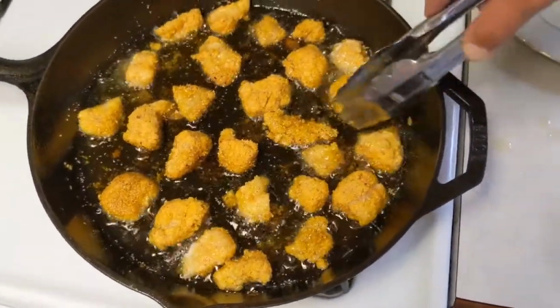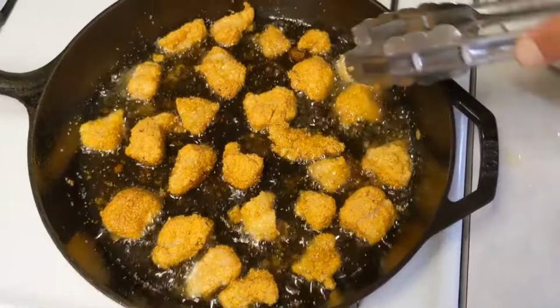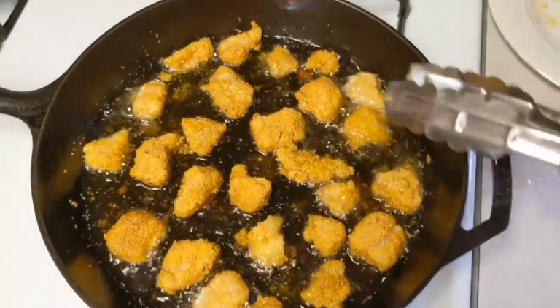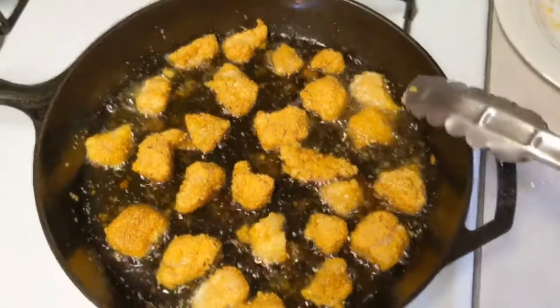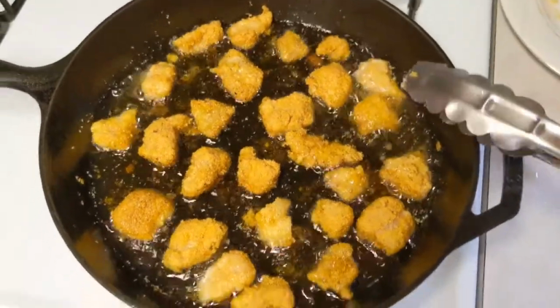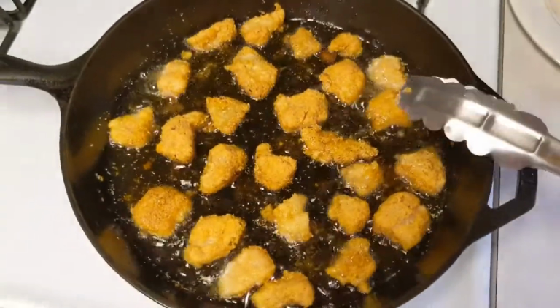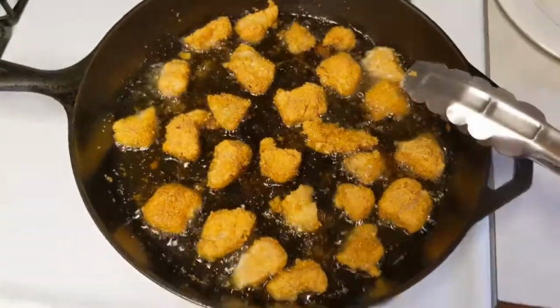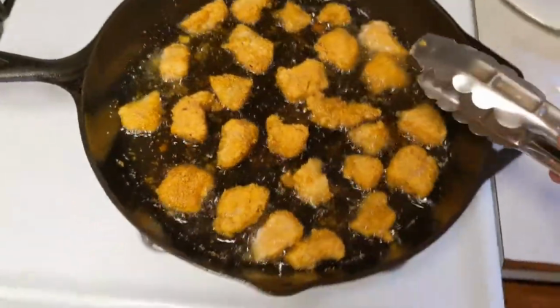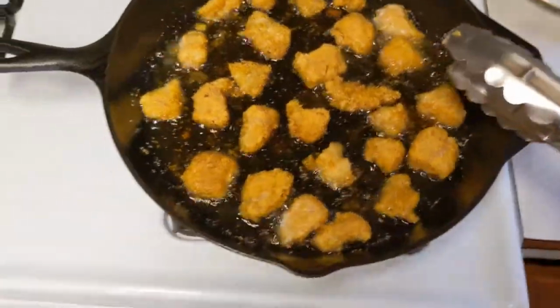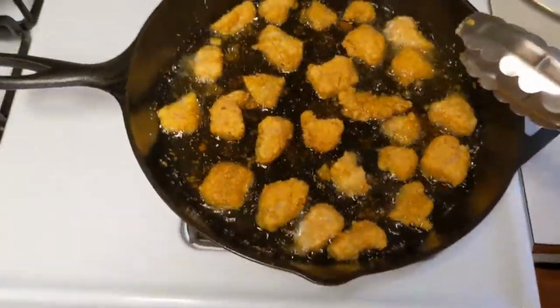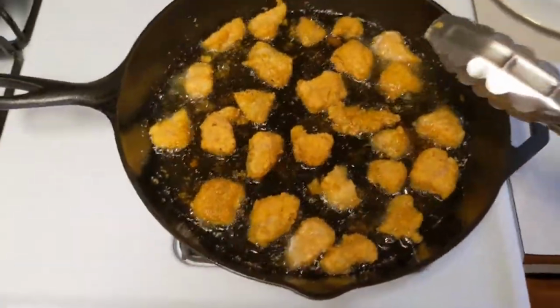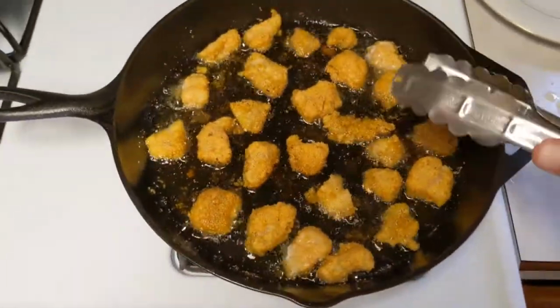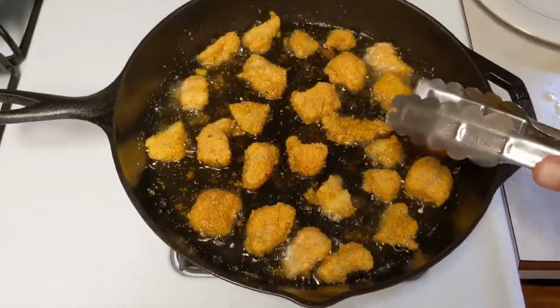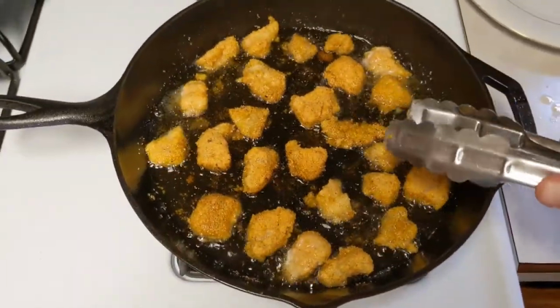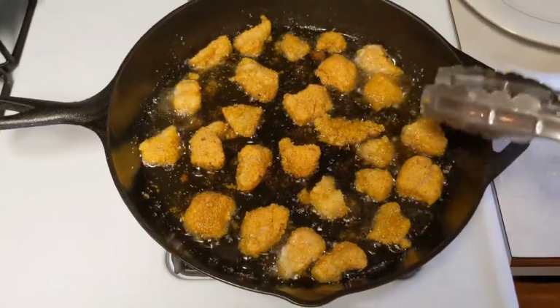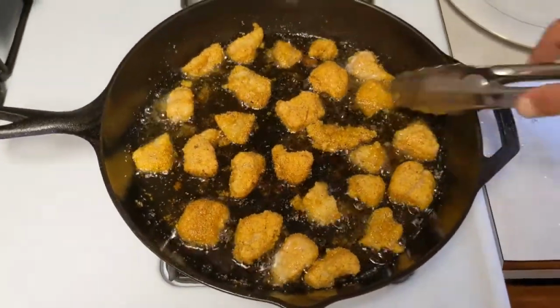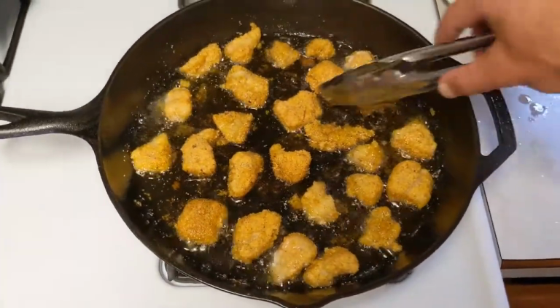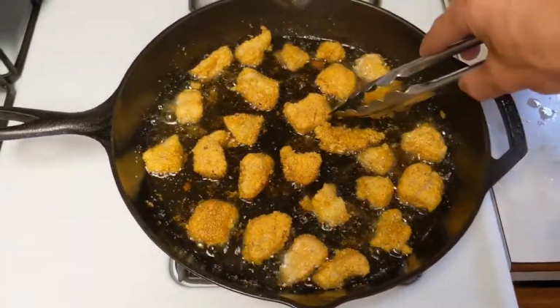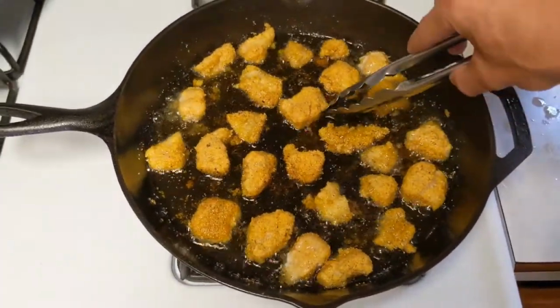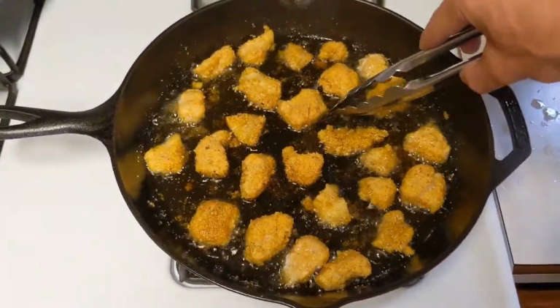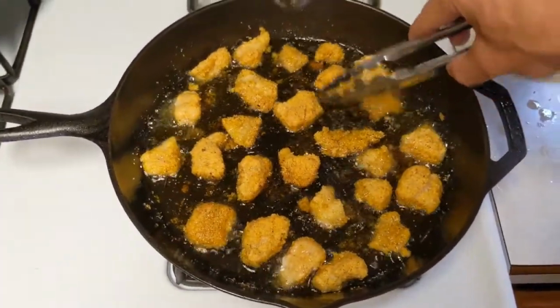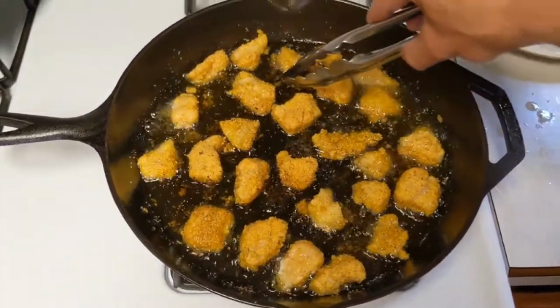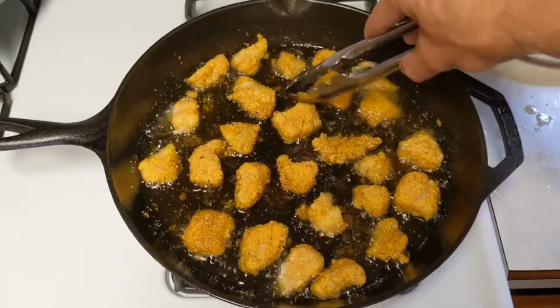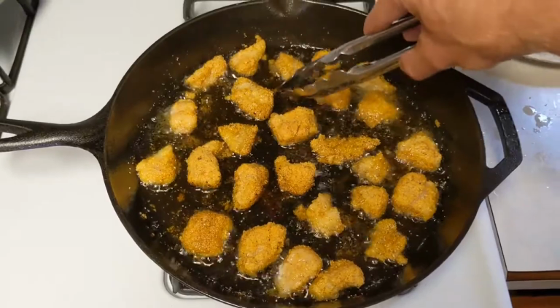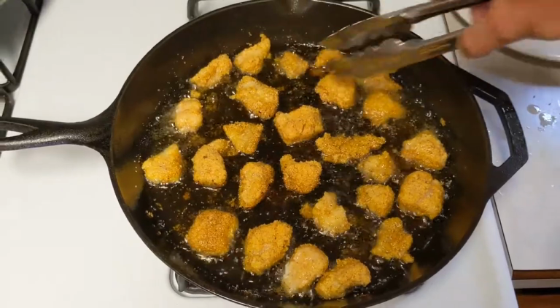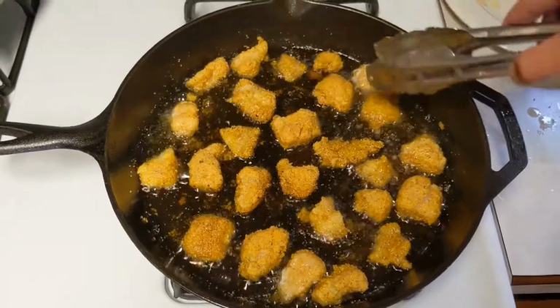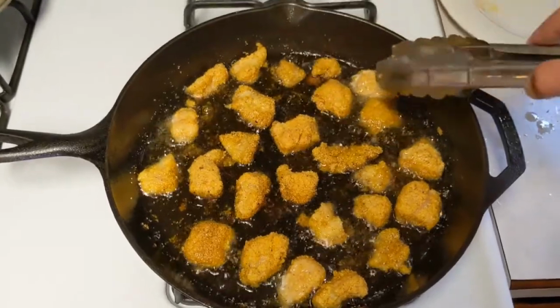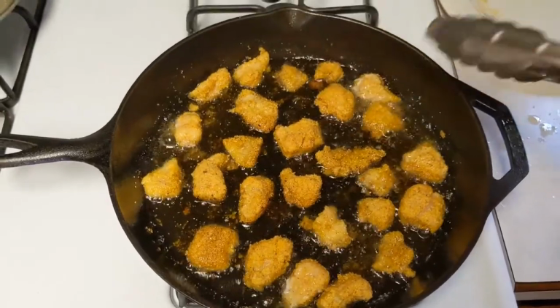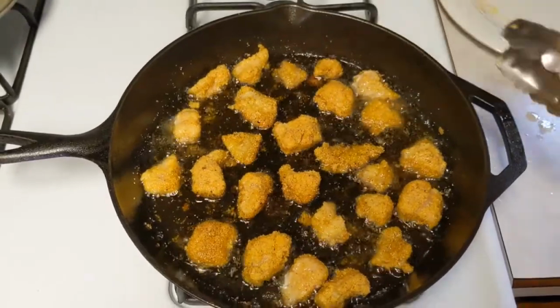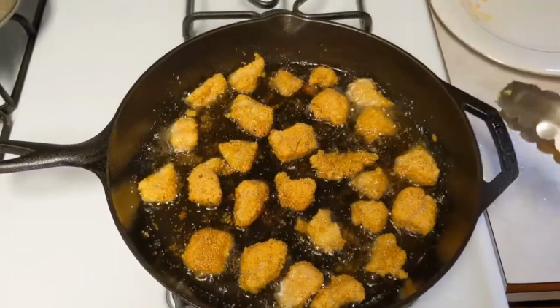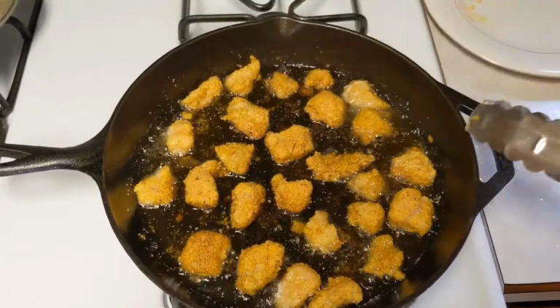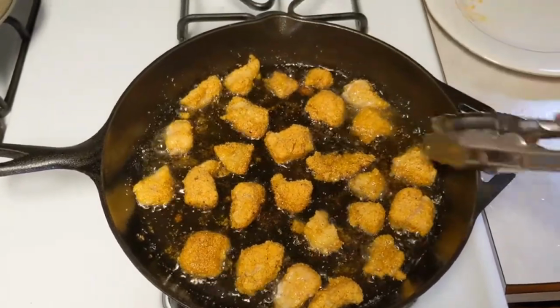These were anywhere from one to three pound channels that I caught, which in my opinion is perfect eating size.